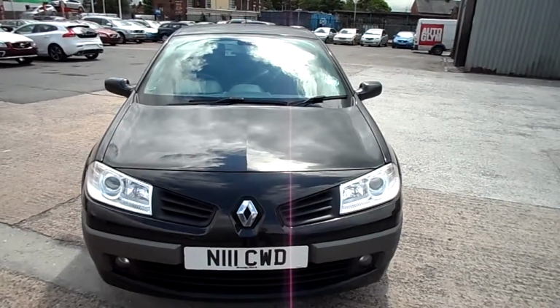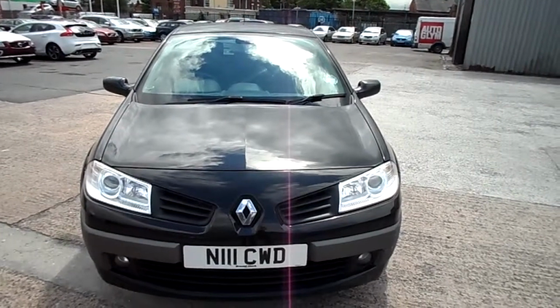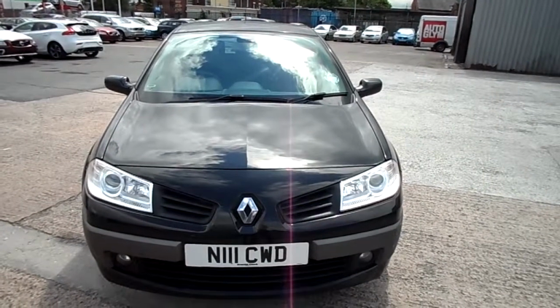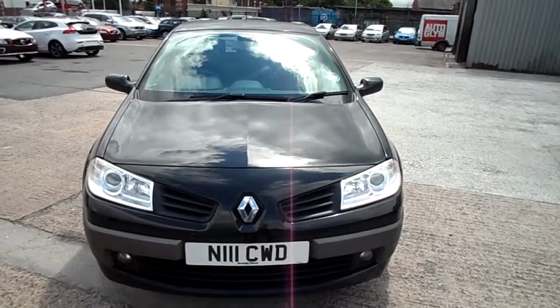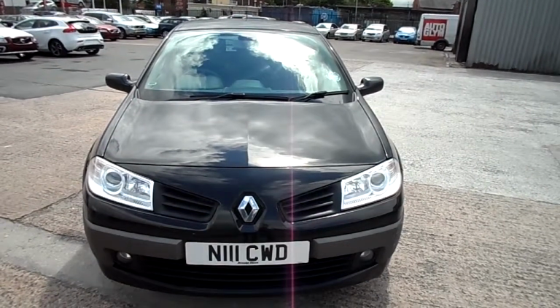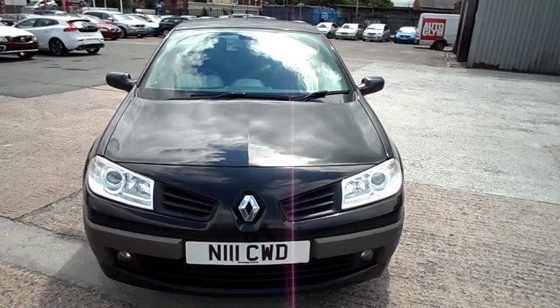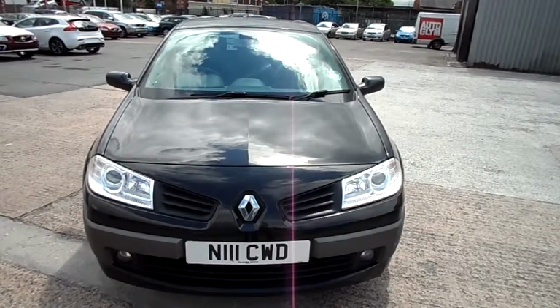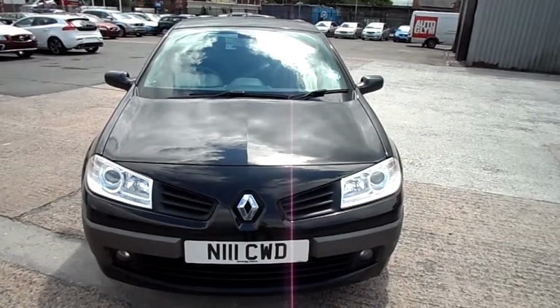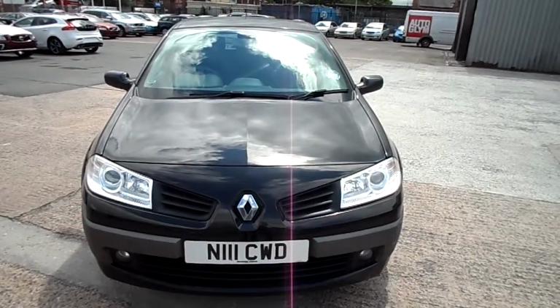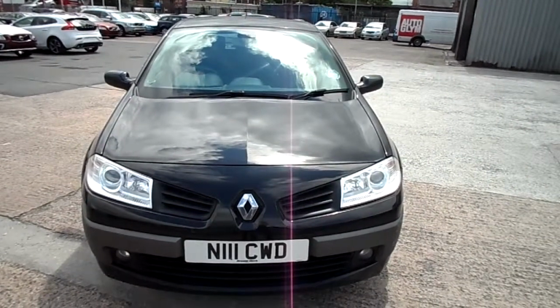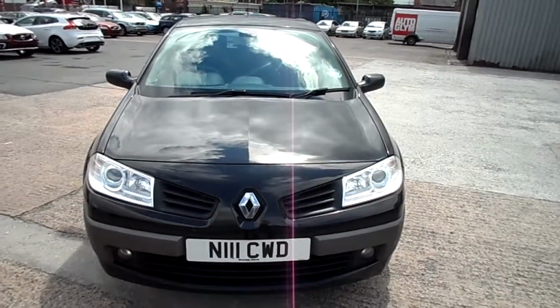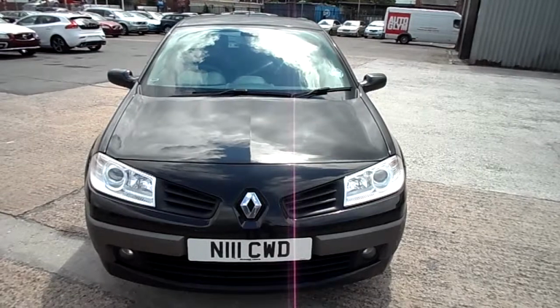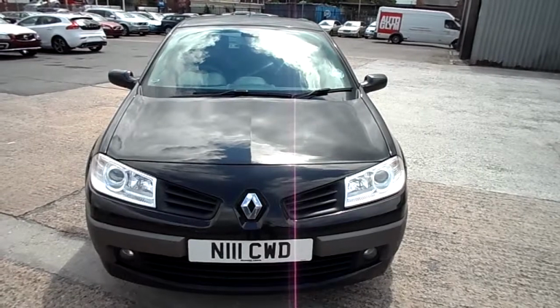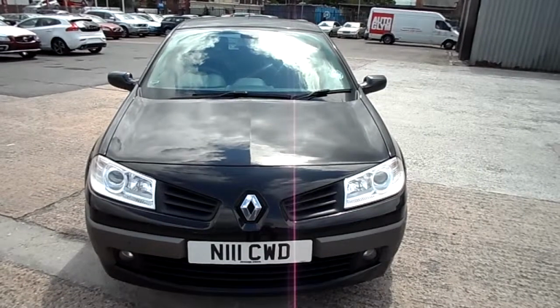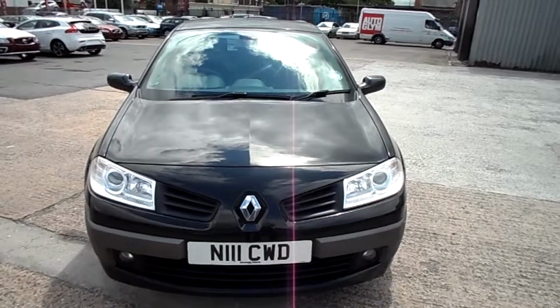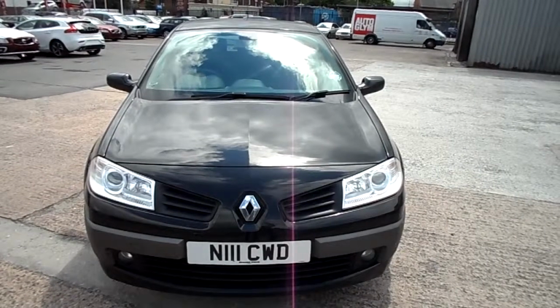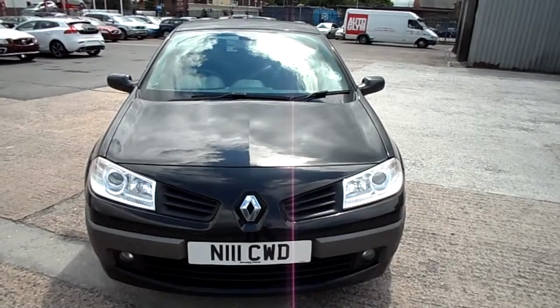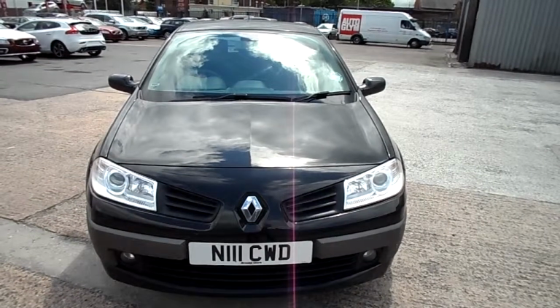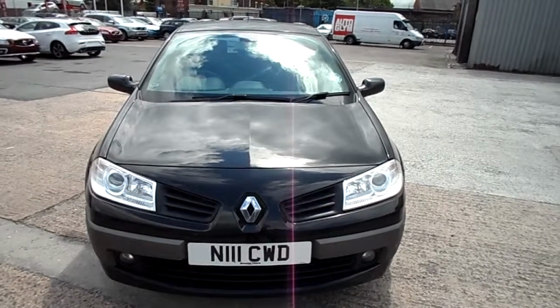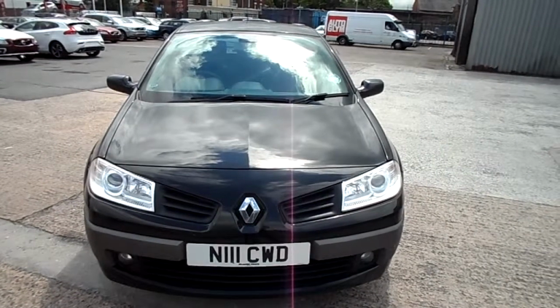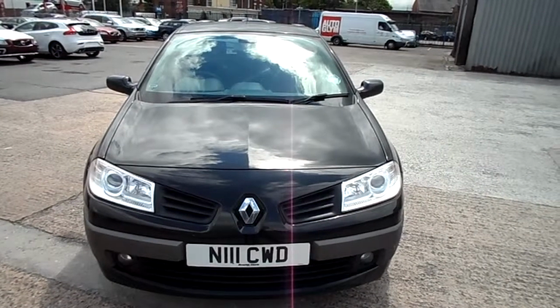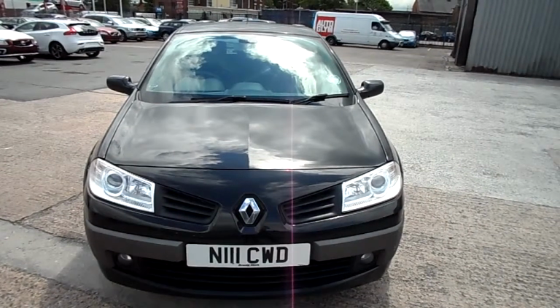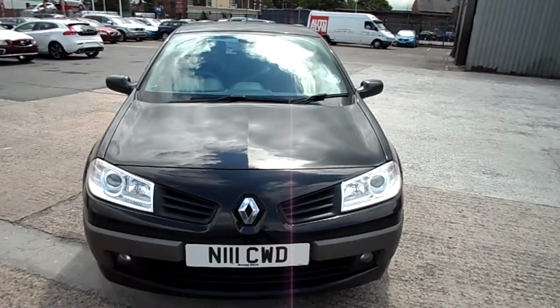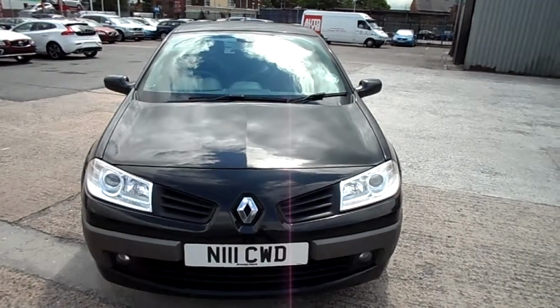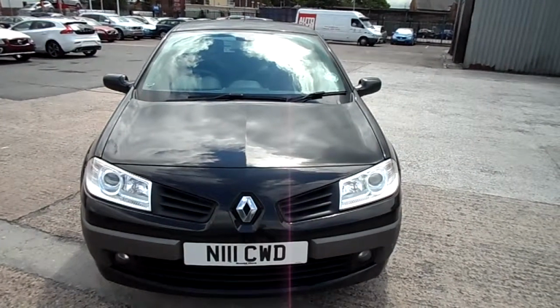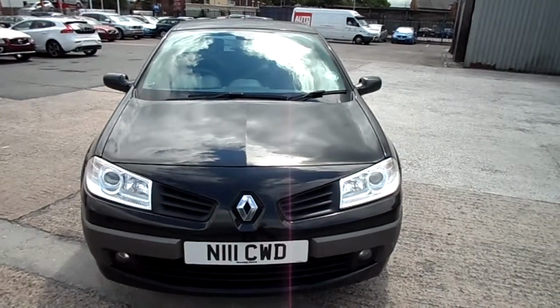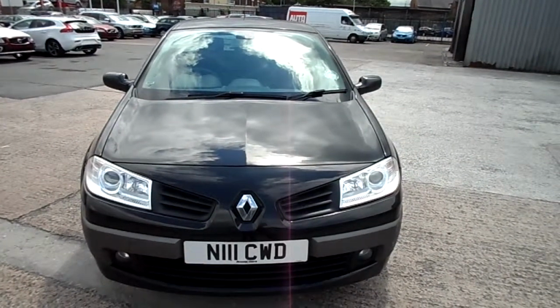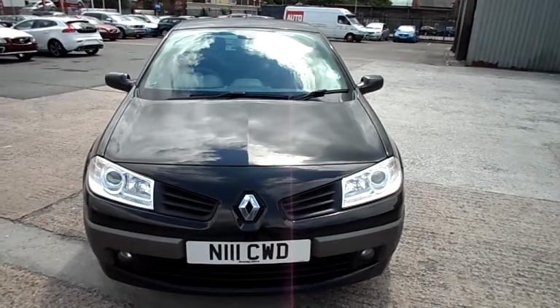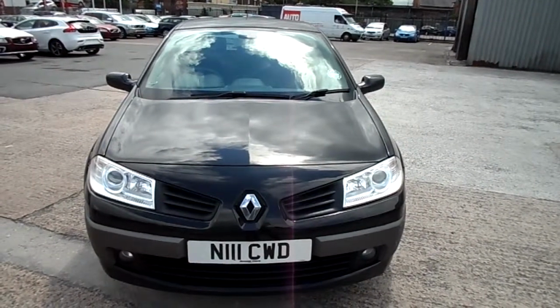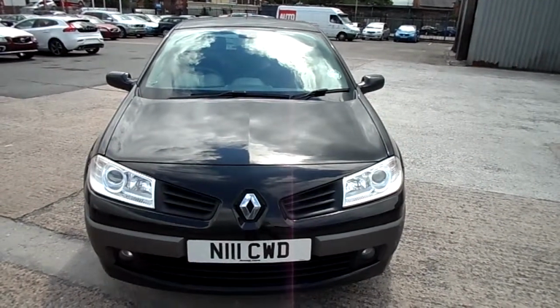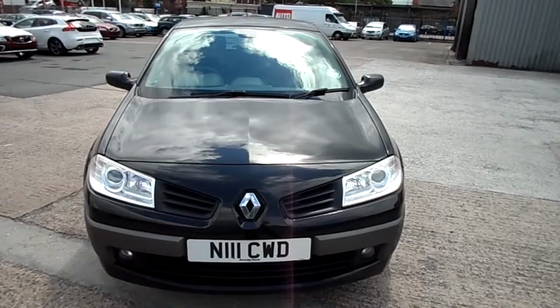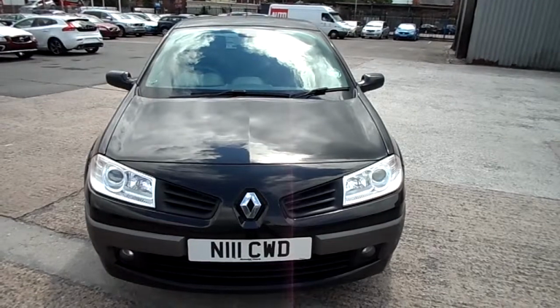Afternoon, Ryber up Volvo Warrington. This is a Renault Megane 1.5 DCI Dynamique on a 06 plate.